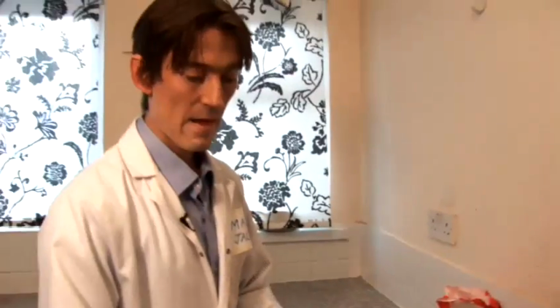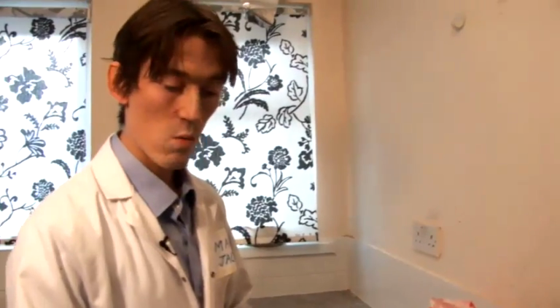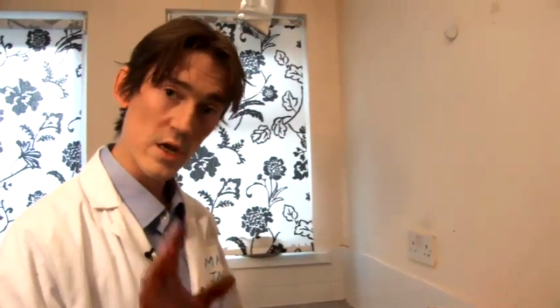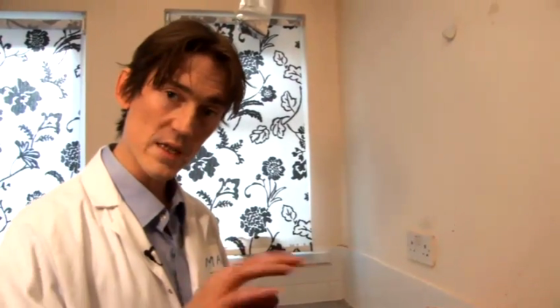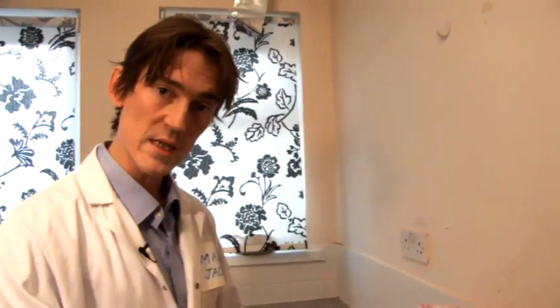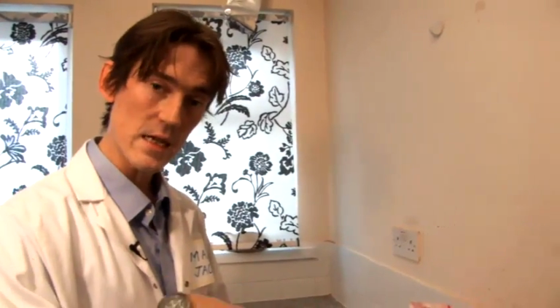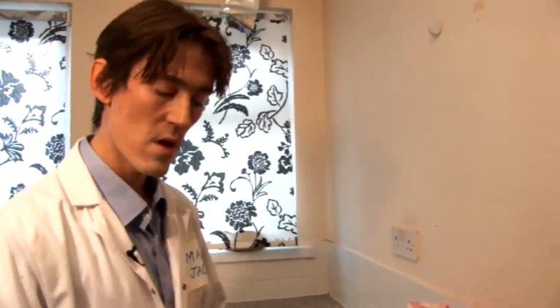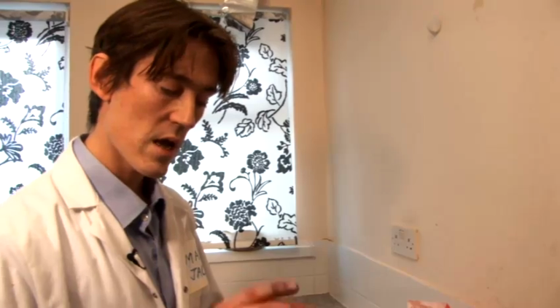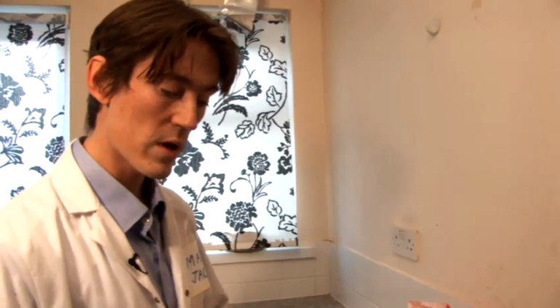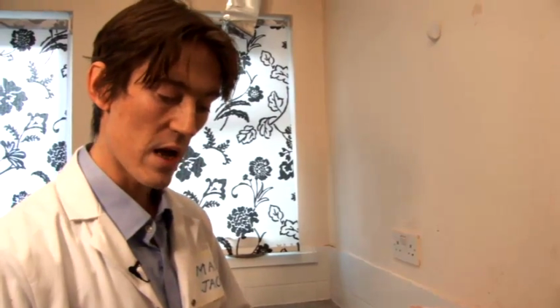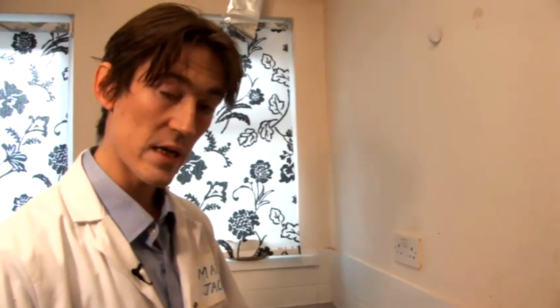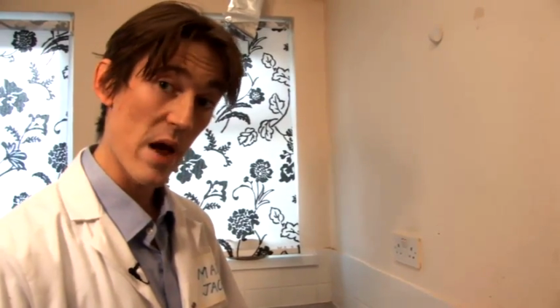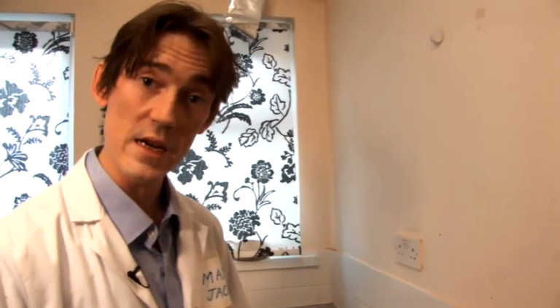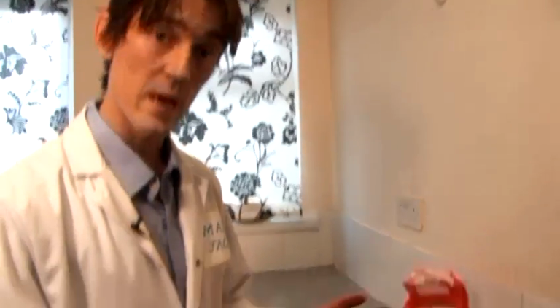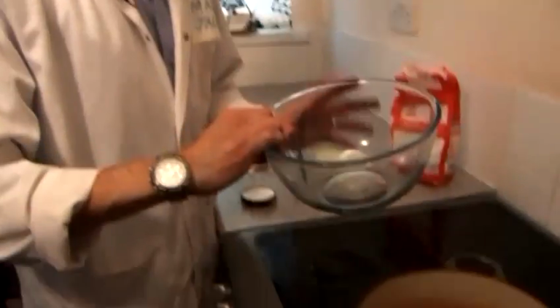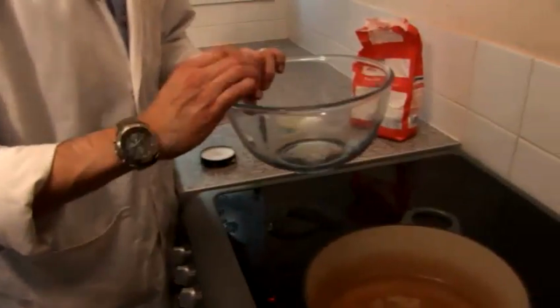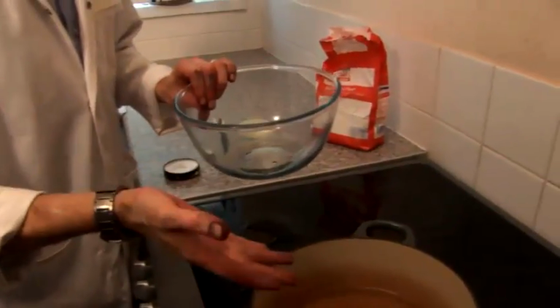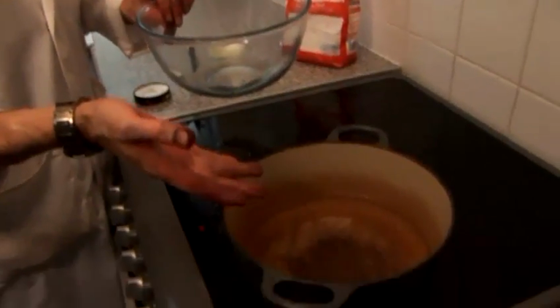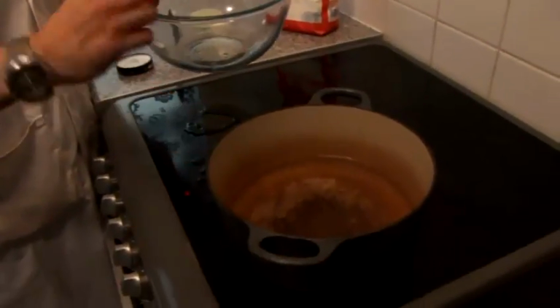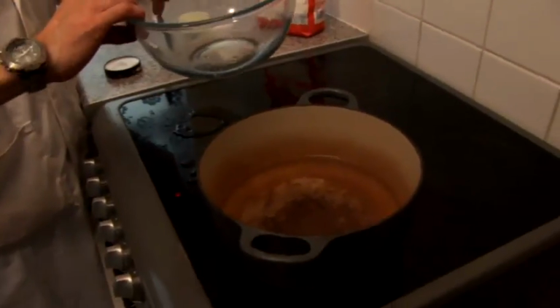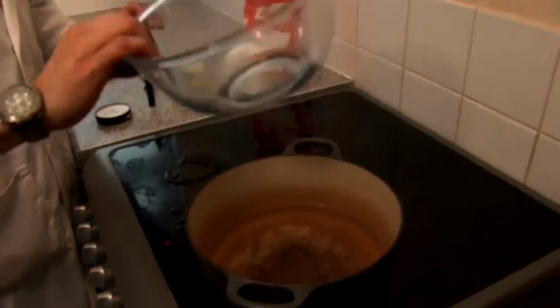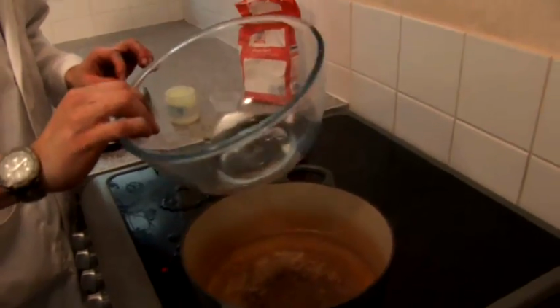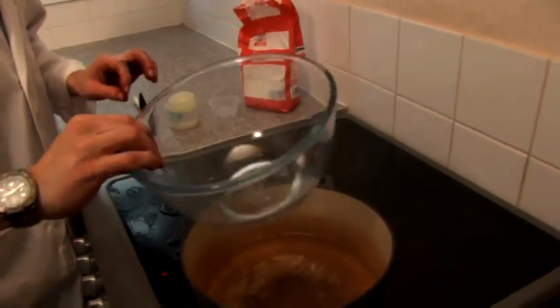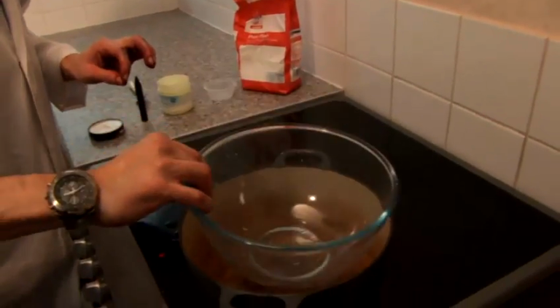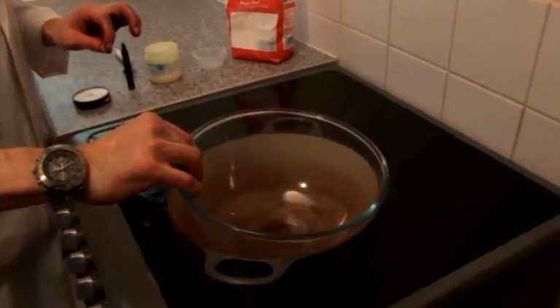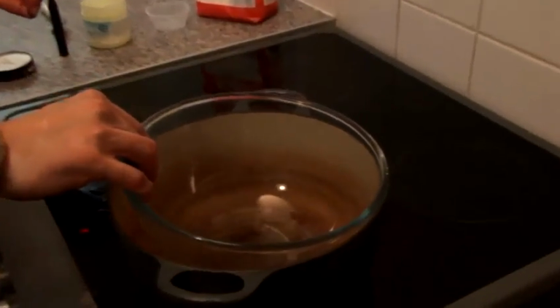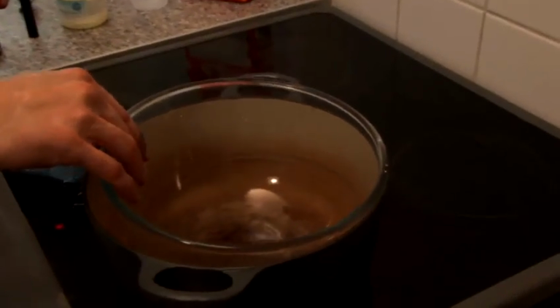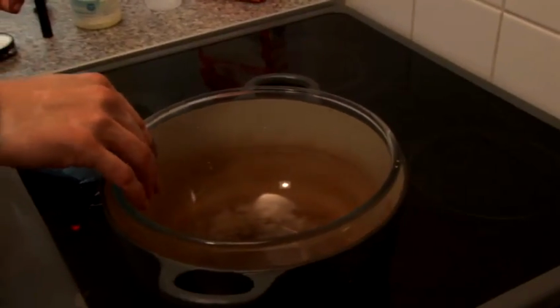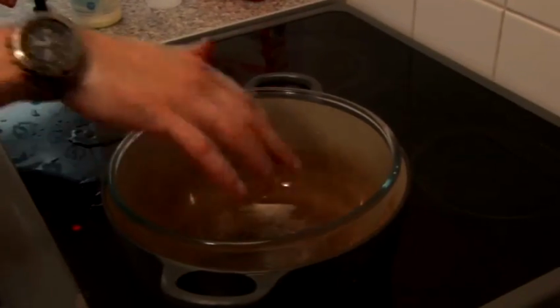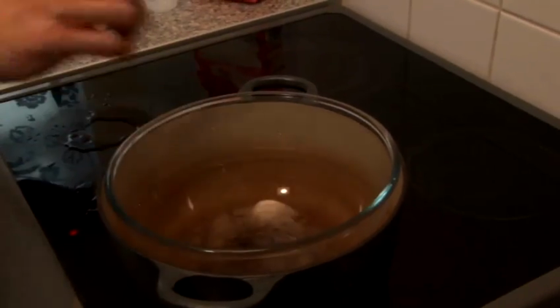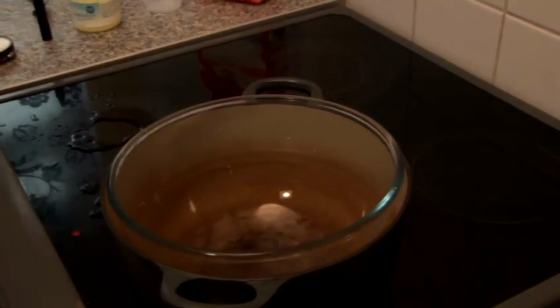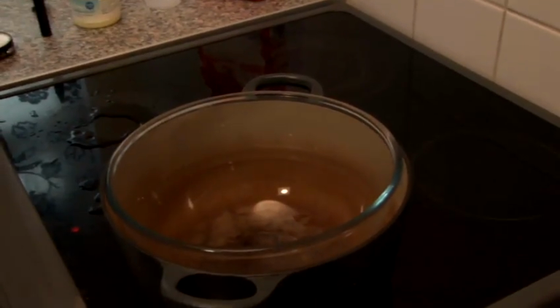We're going to mix these and heat them using a bain-marie — that needs a saucepan of boiling water and a separate bowl placed in the water into which everything will be mixed.